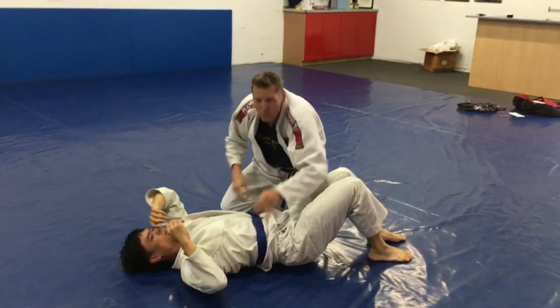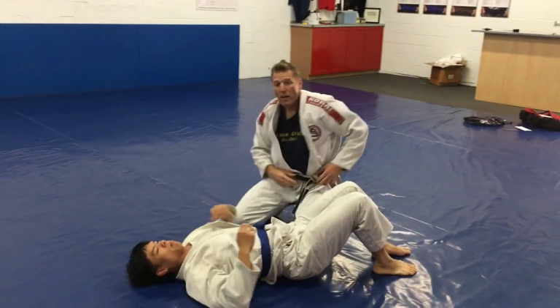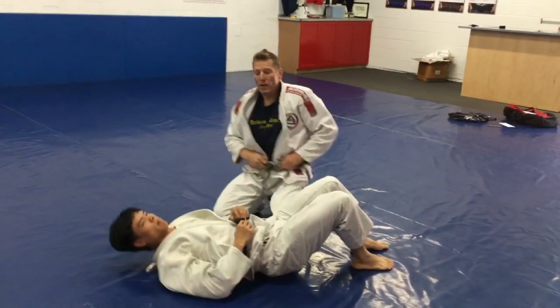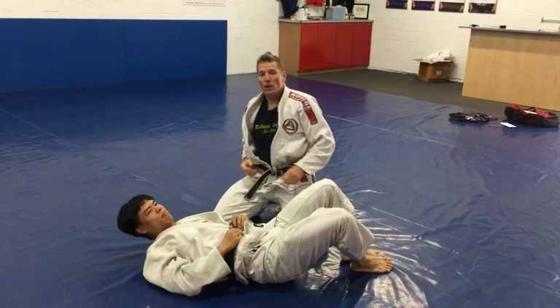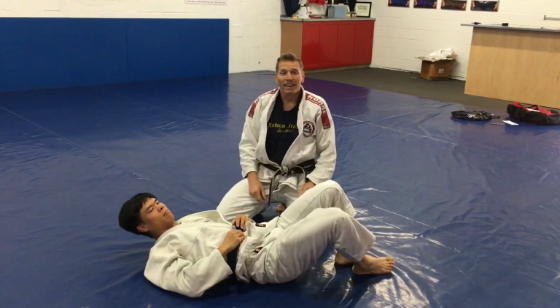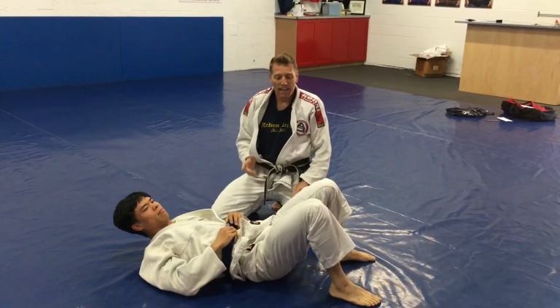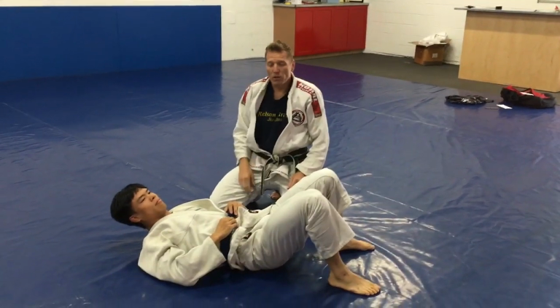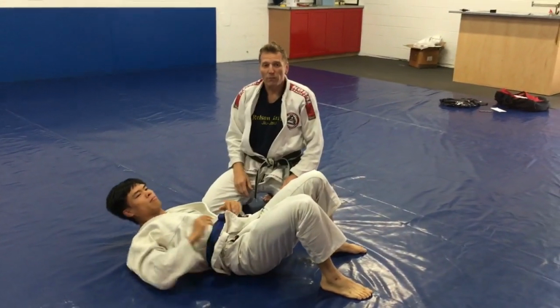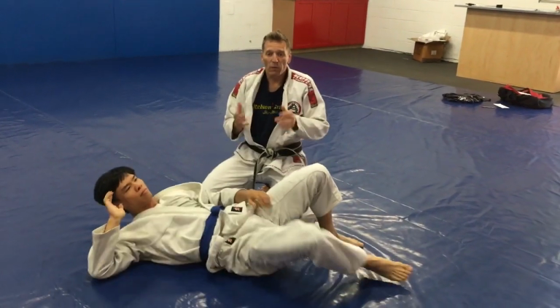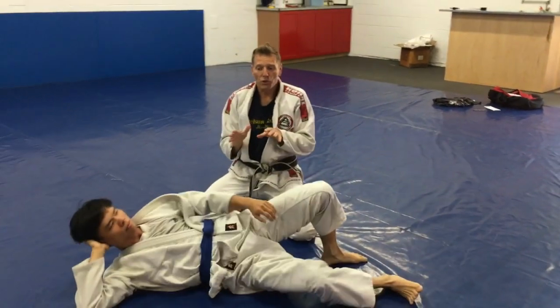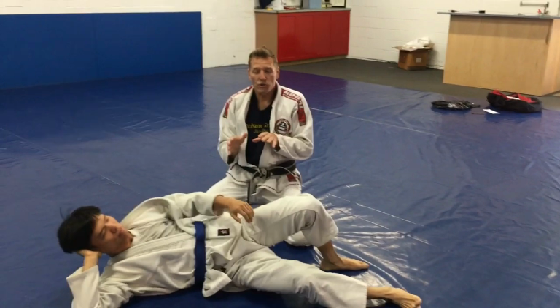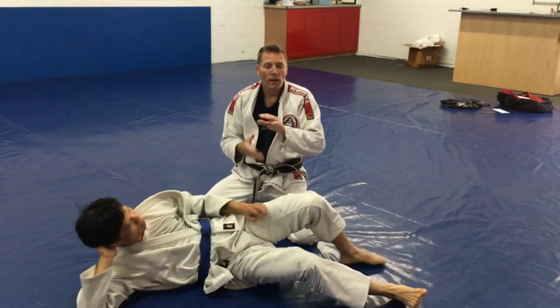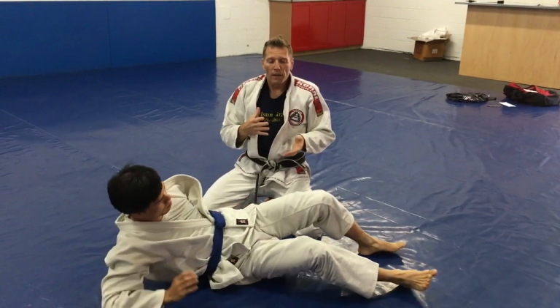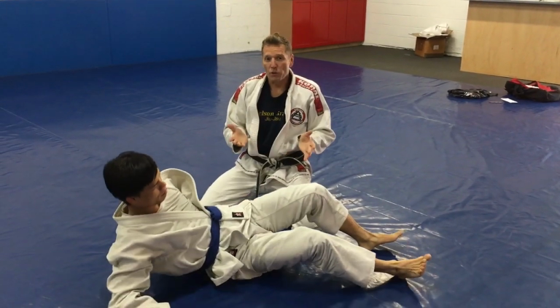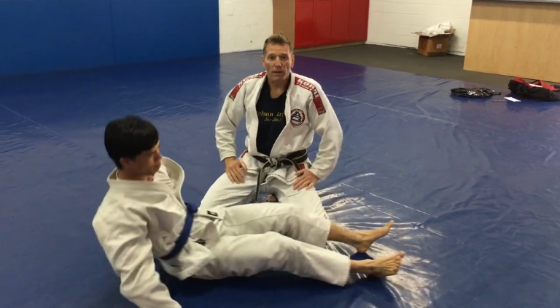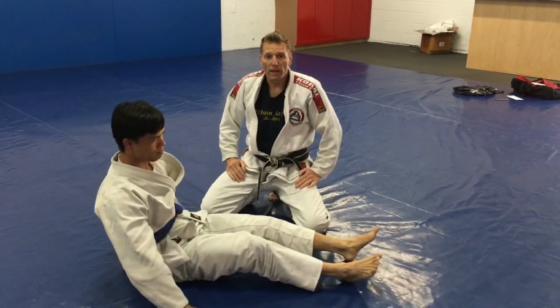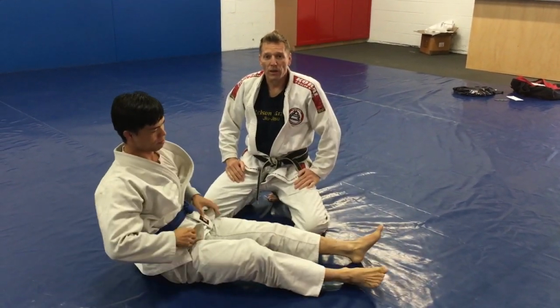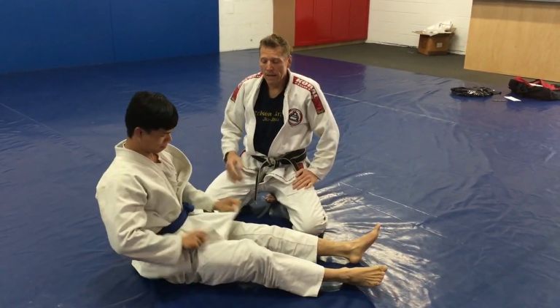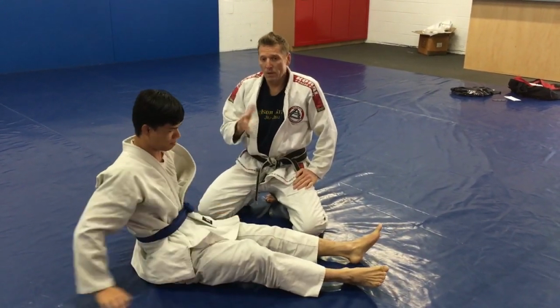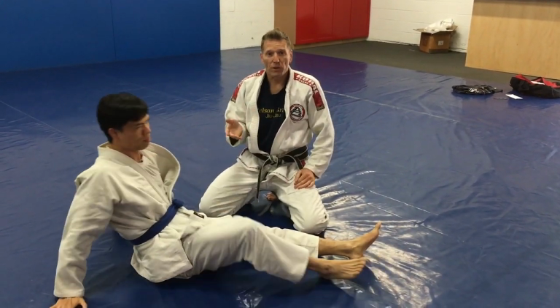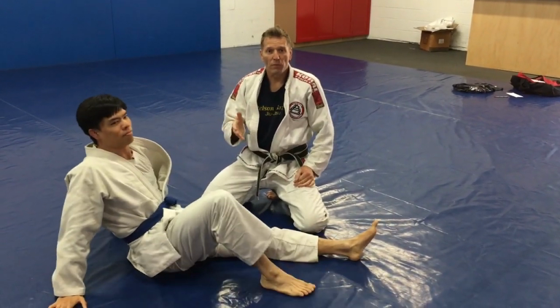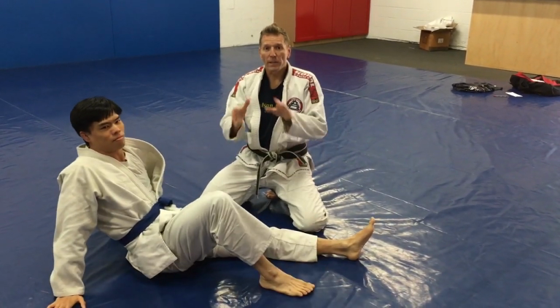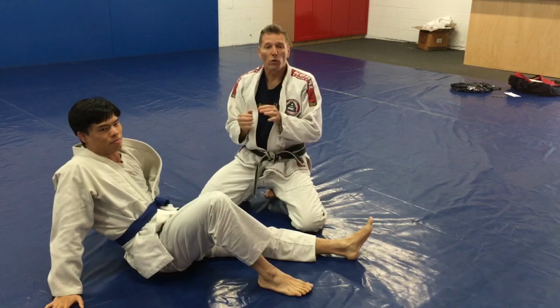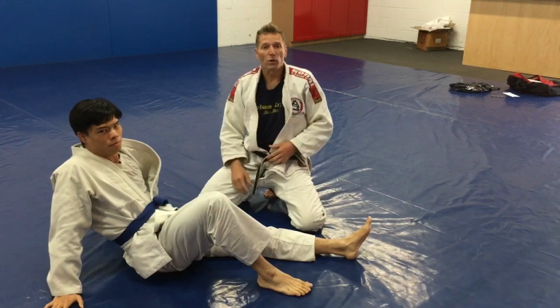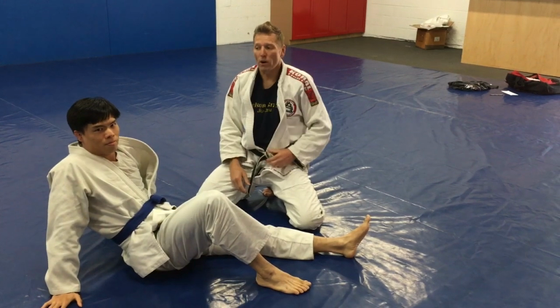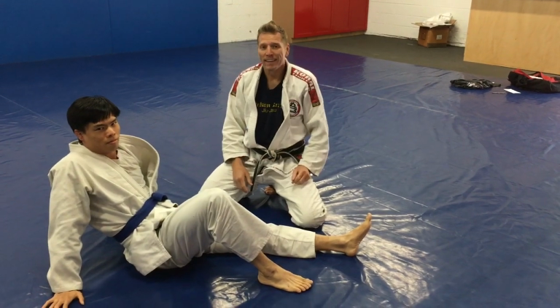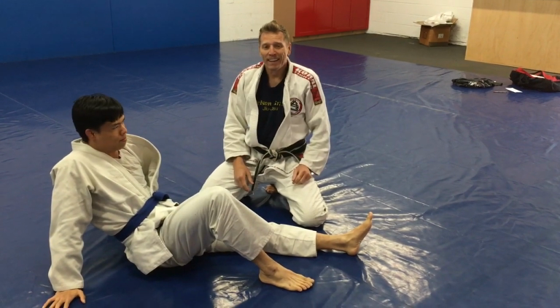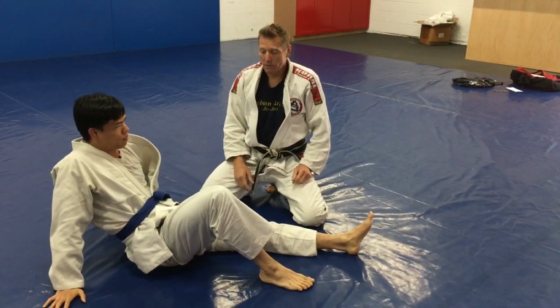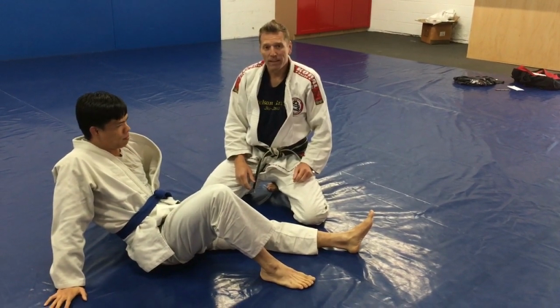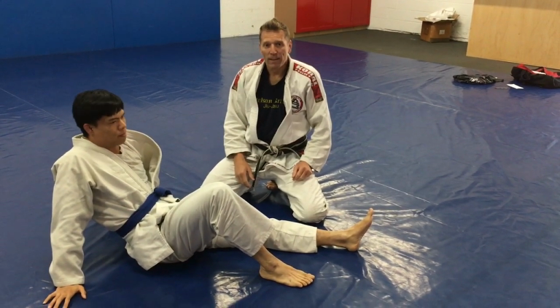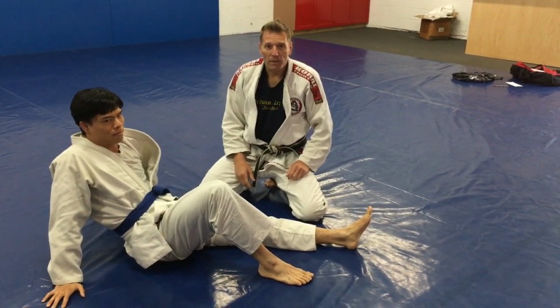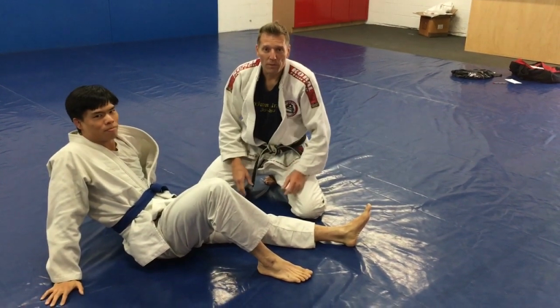So try that when you guys are training — it's a lot of fun. That wrestler's switch can be used in a lot of different places, but especially there from that kick over to the reverse half guard, I love it. Let me know your feedback.